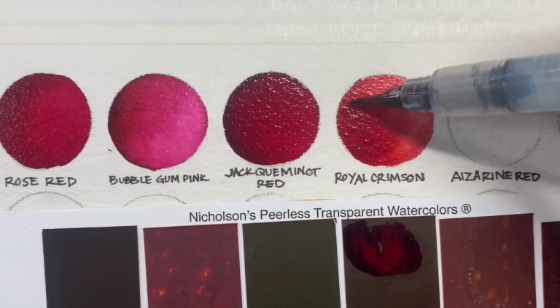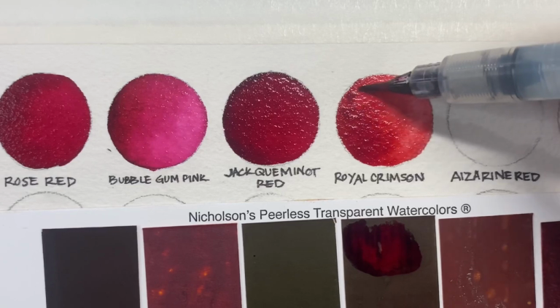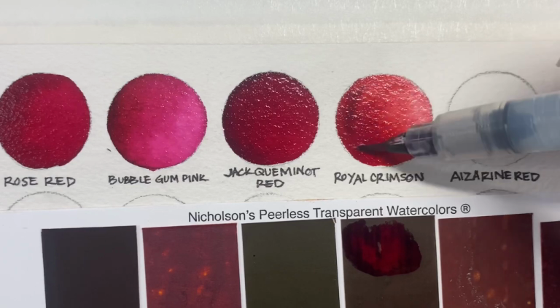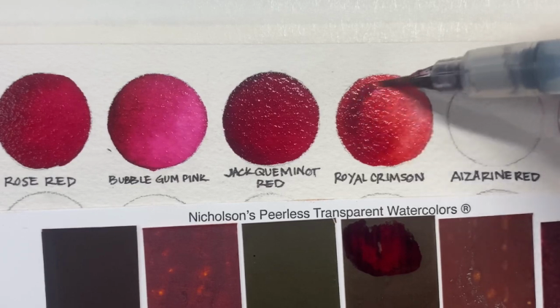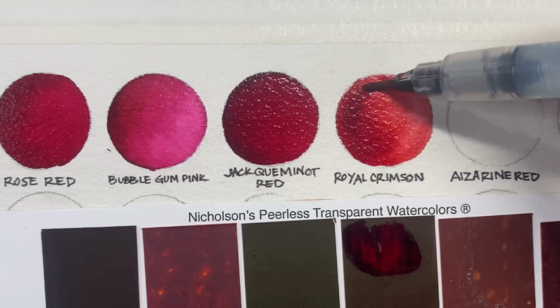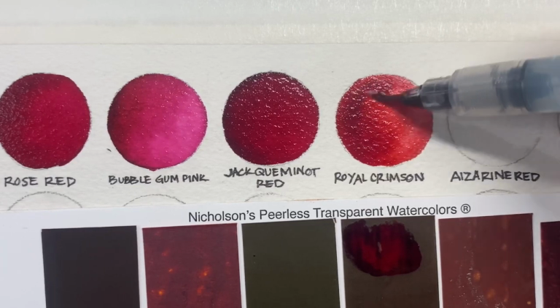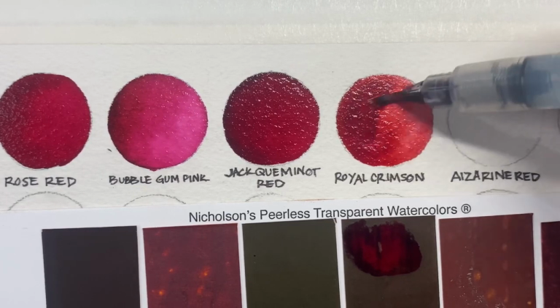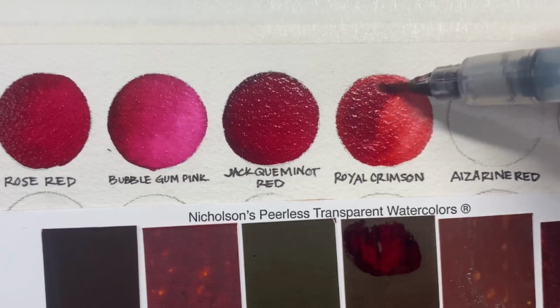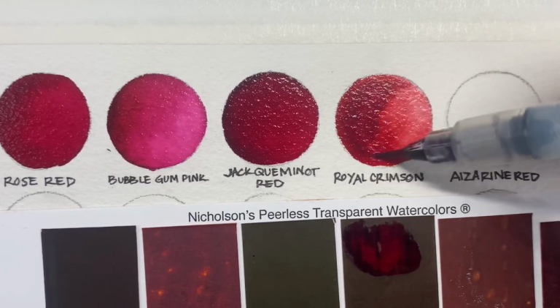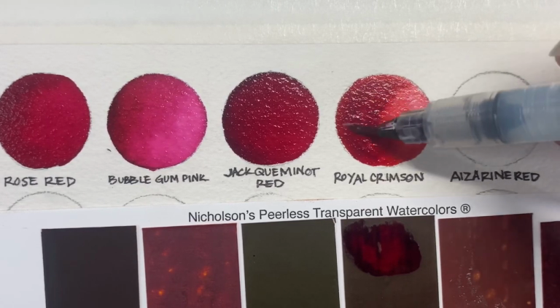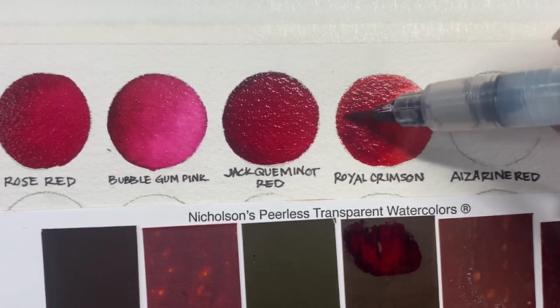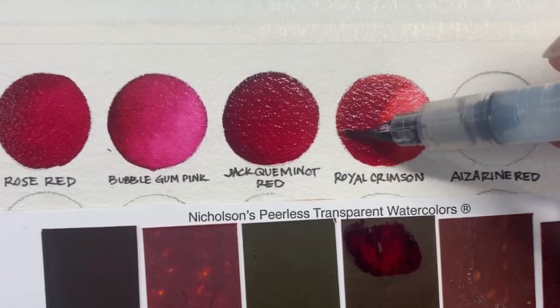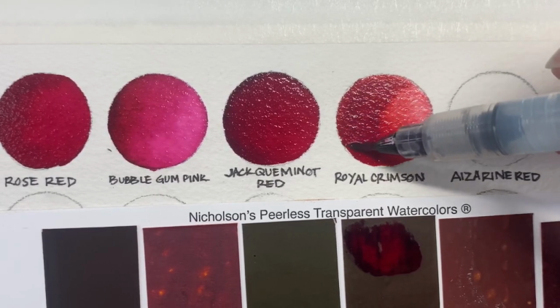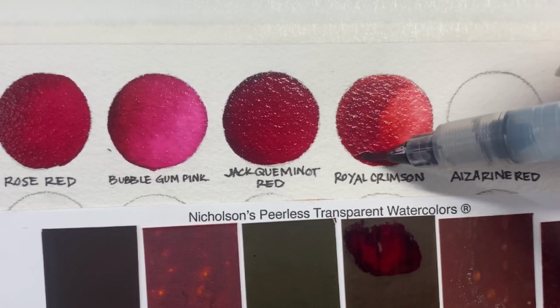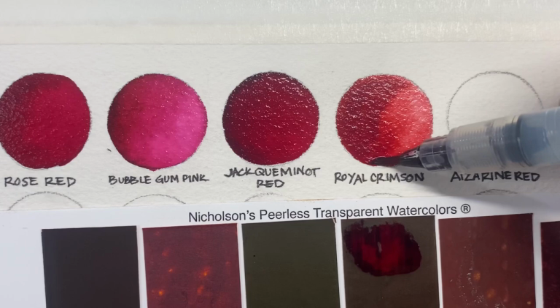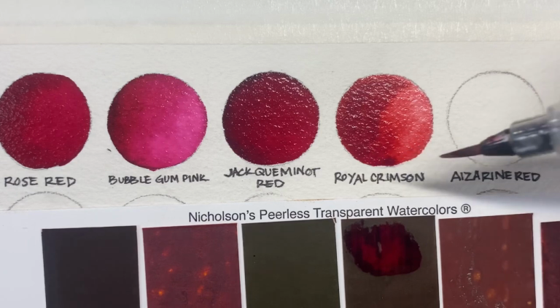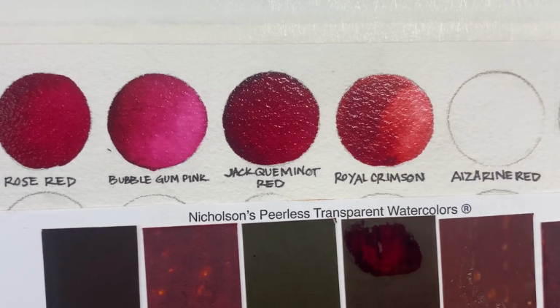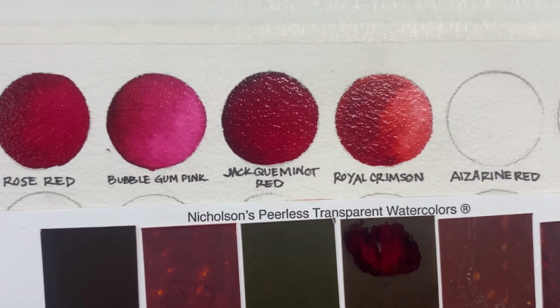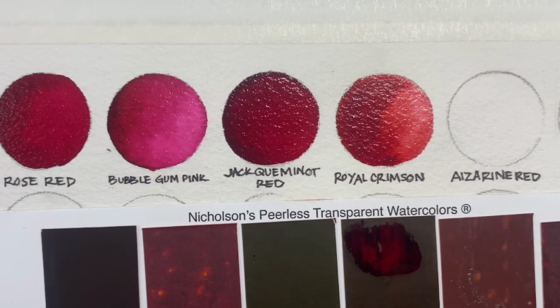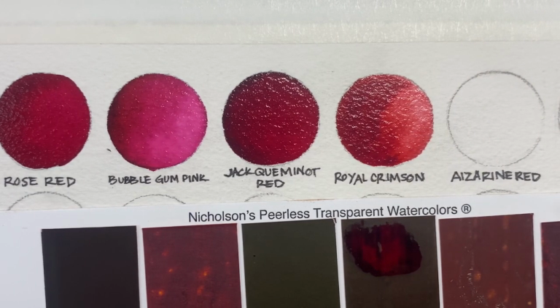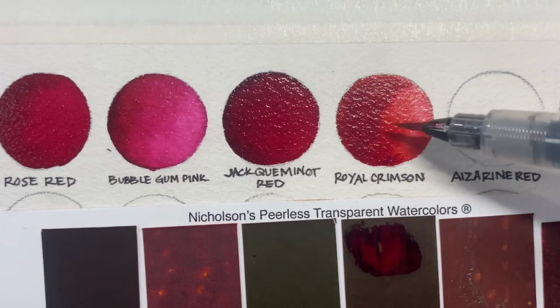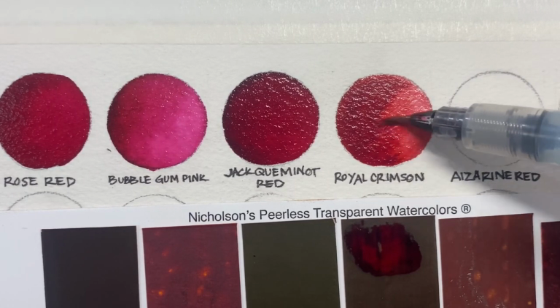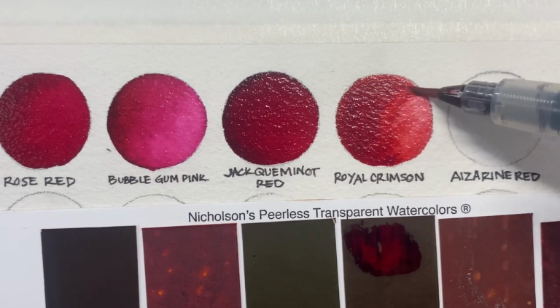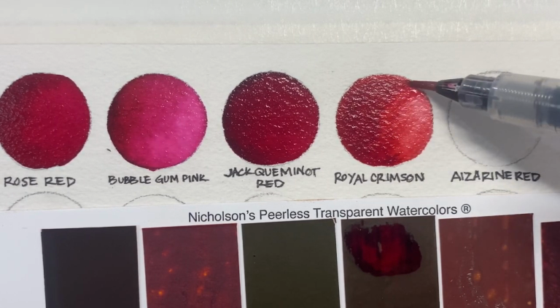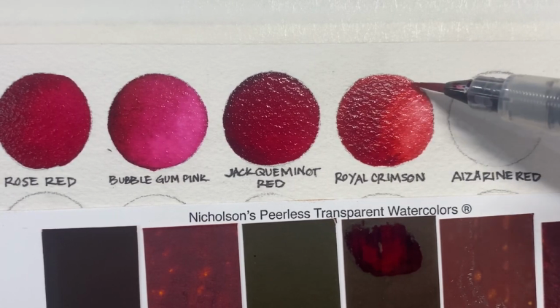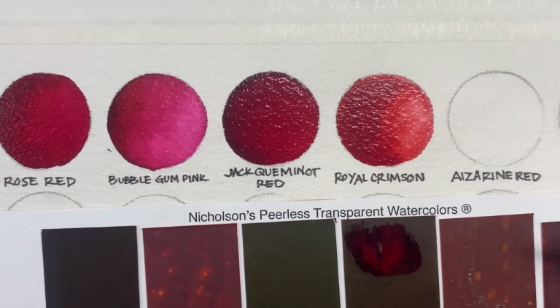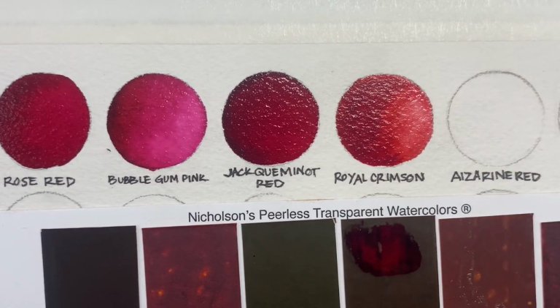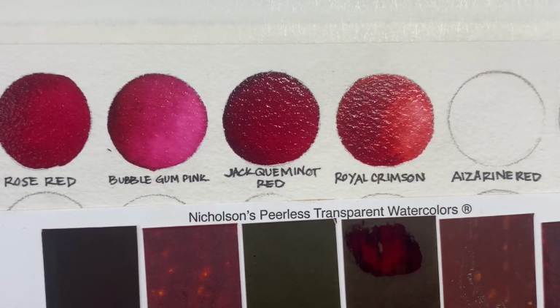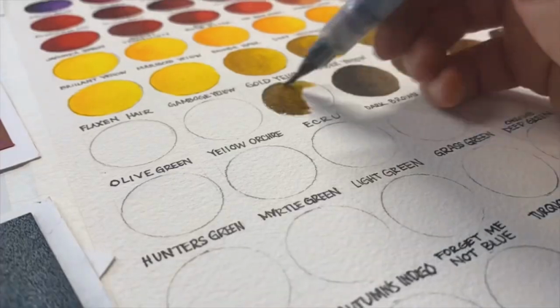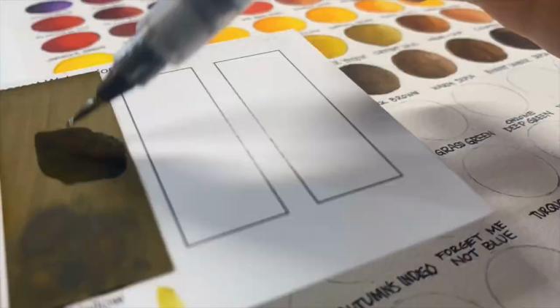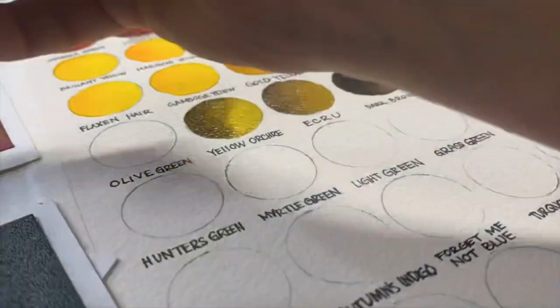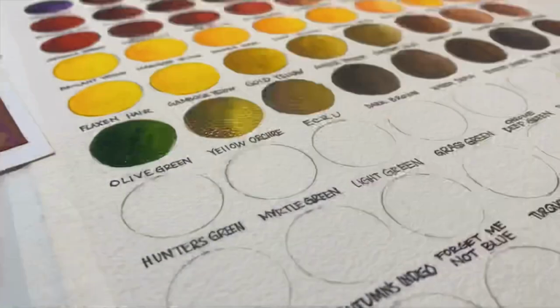With over 80 colors in the color guide and travel palette, you will be amazed with the diversity of all of the colors at your fingertips and the endless possibilities — an unlimited number of shades and tints.